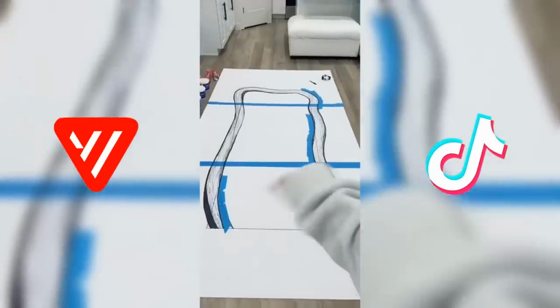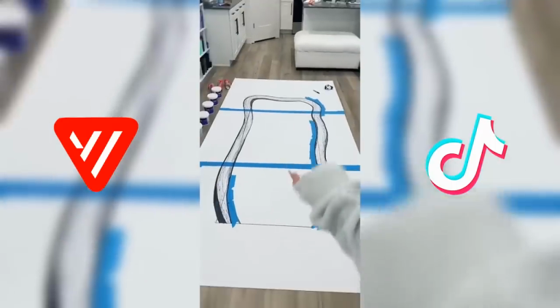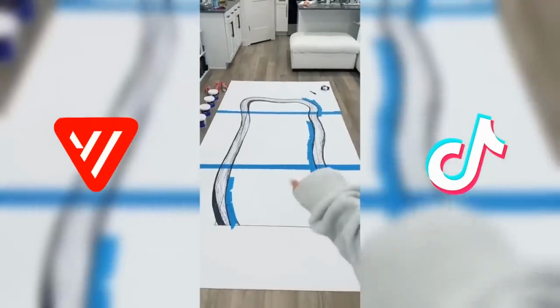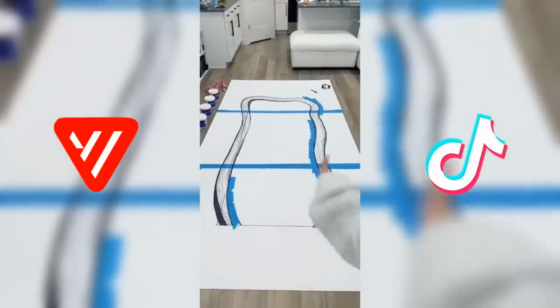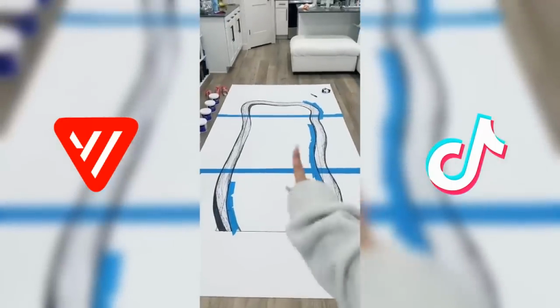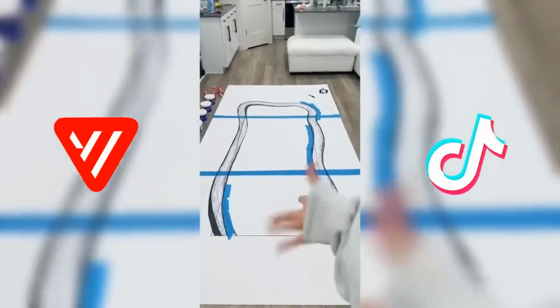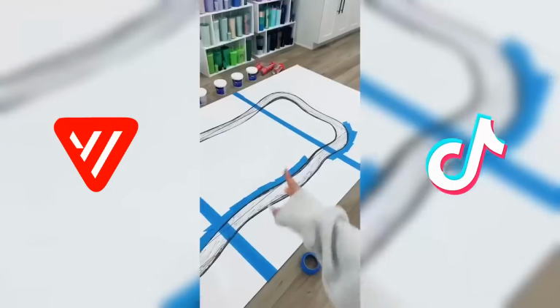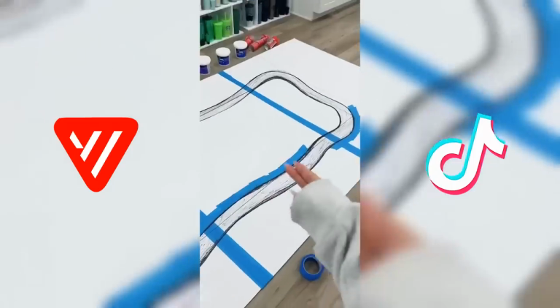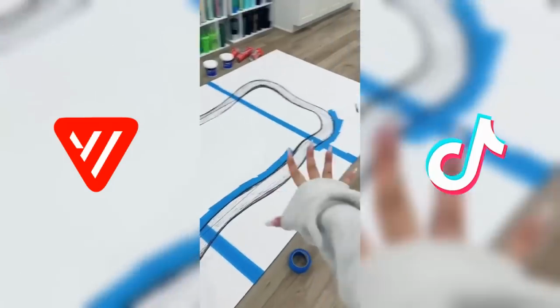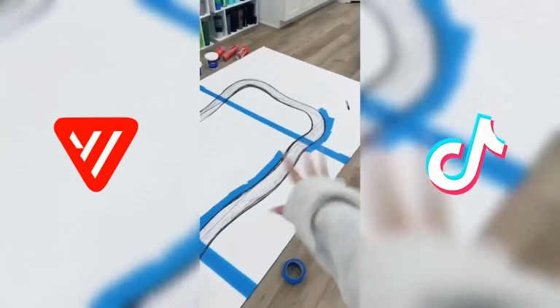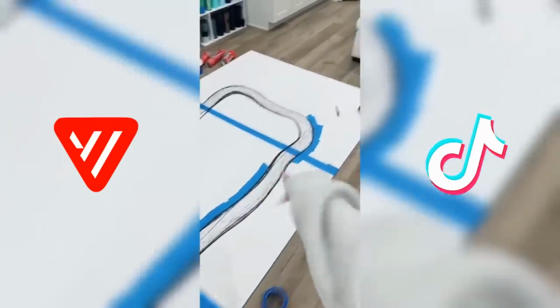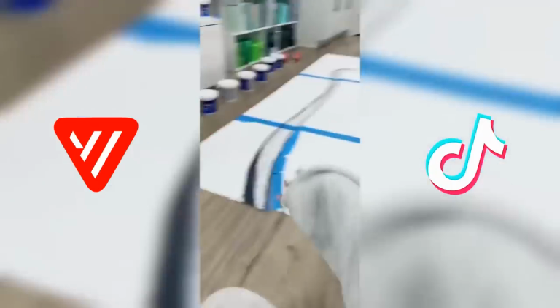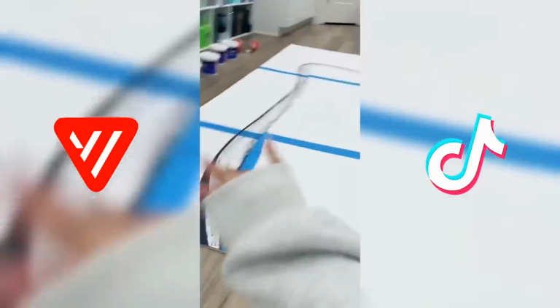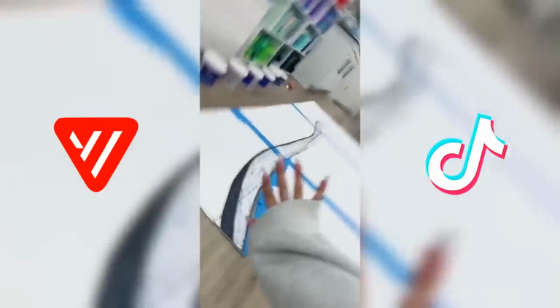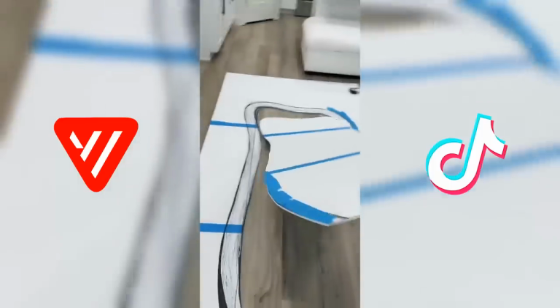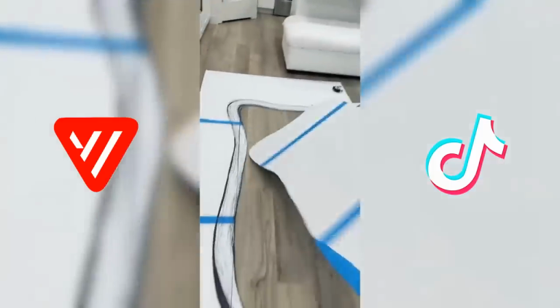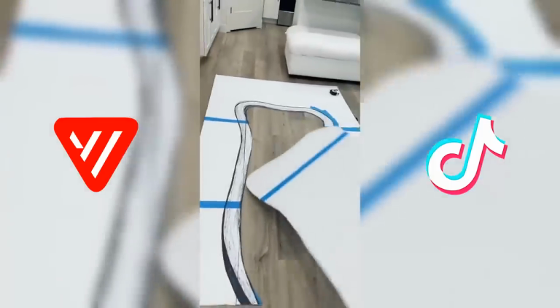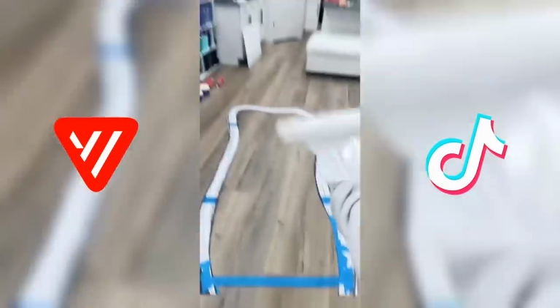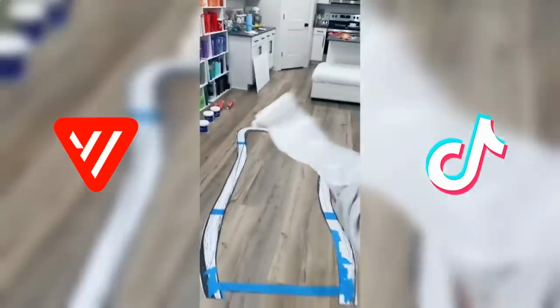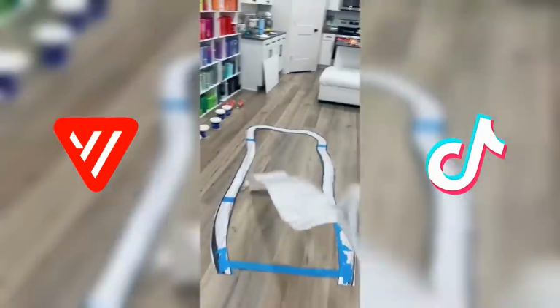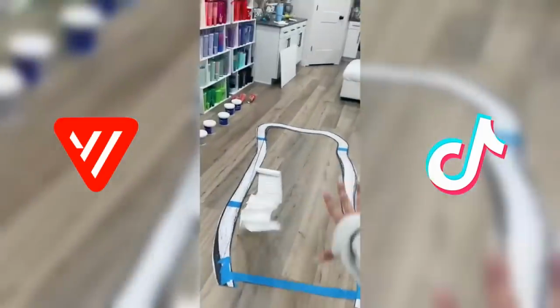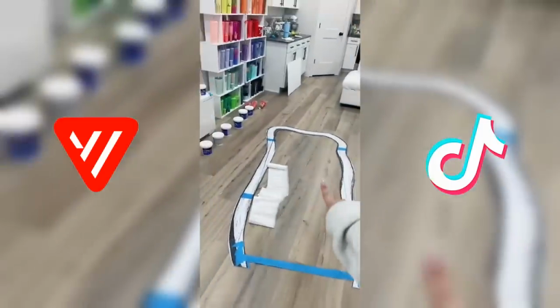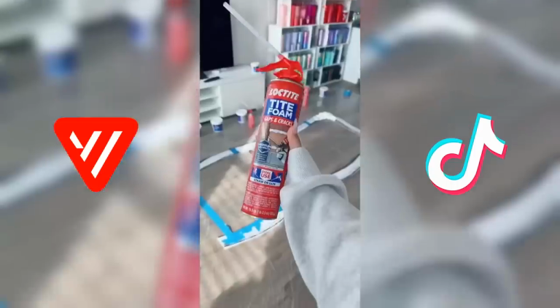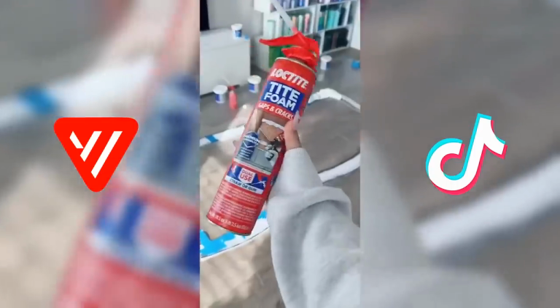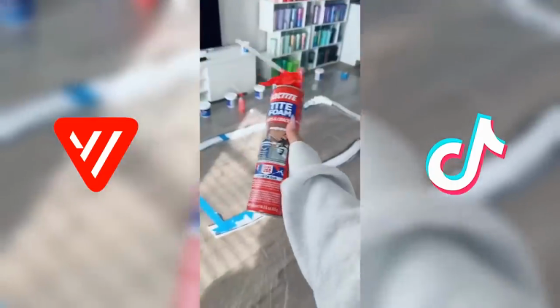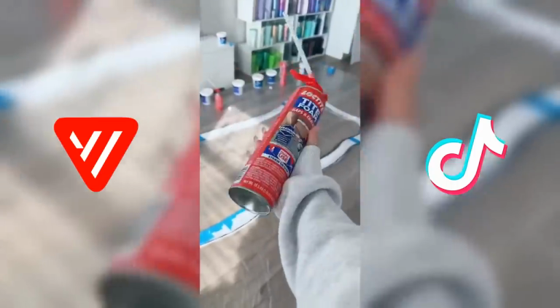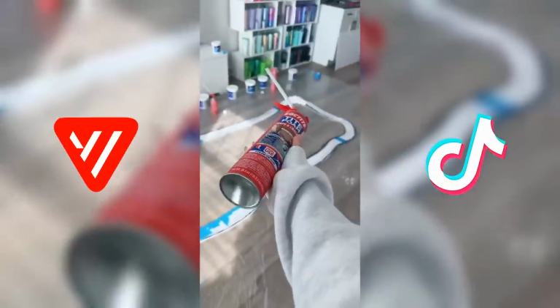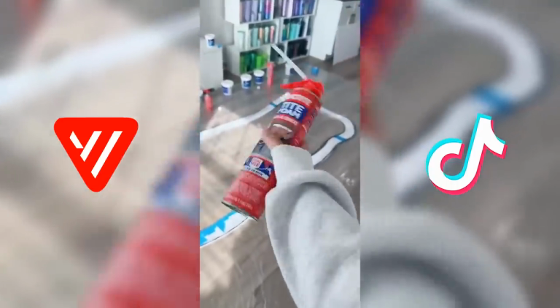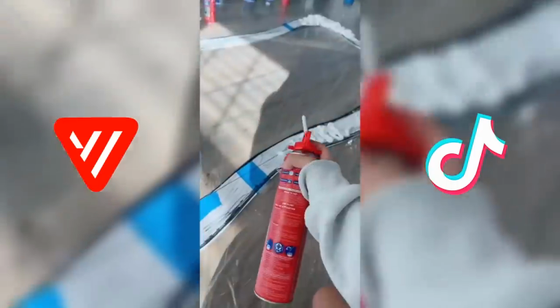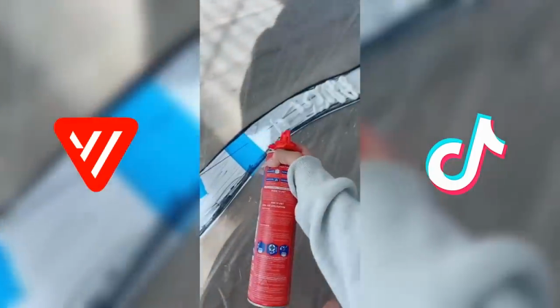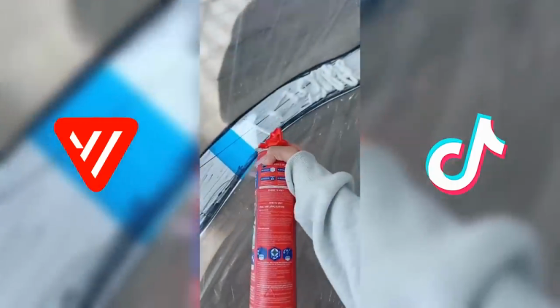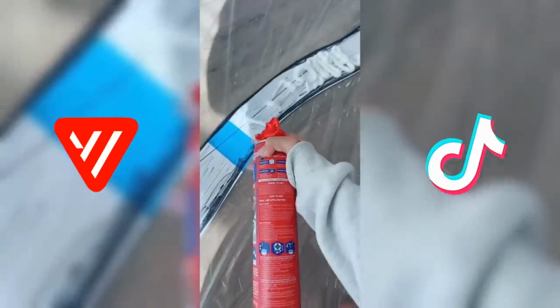Here it is. This could be so good as long as I don't mess it up. I have to cut this as carefully as possible. I messed up. Never mind, we're good. I'm laying down a tarp because it's gonna get messy. Now I'm gonna spray it with this liquid foam stuff. I have to do this so carefully.